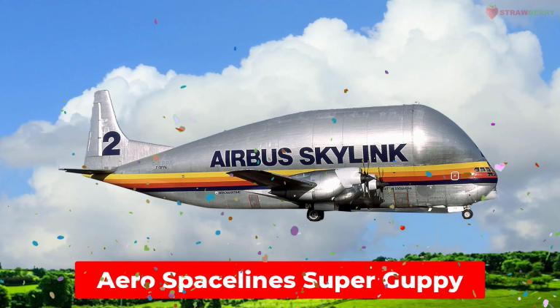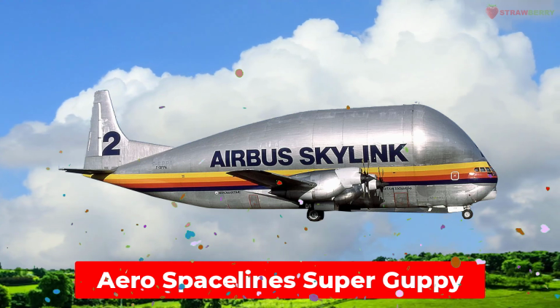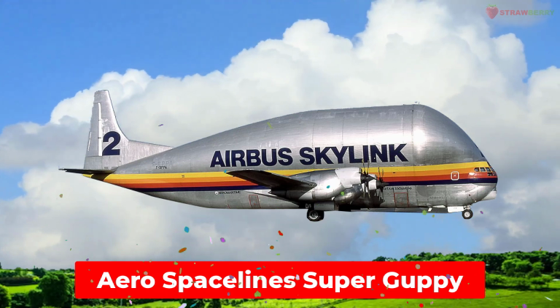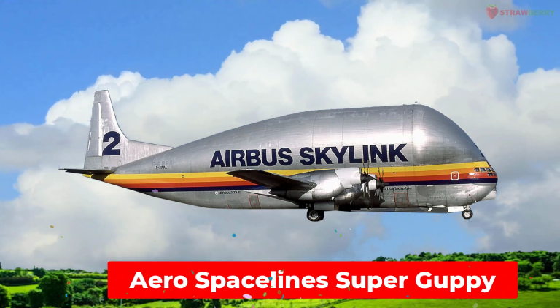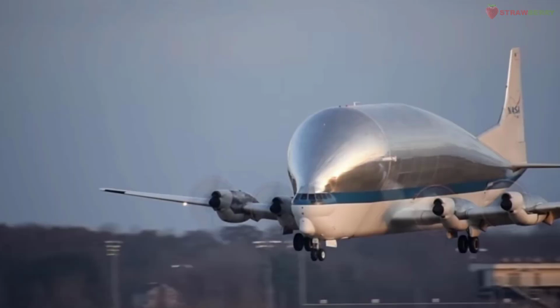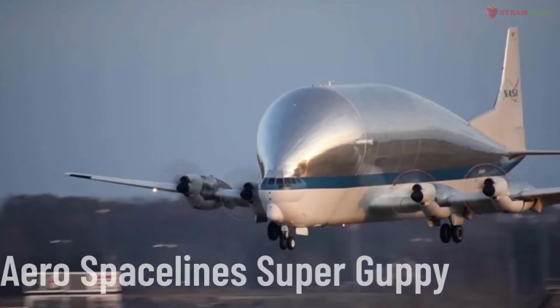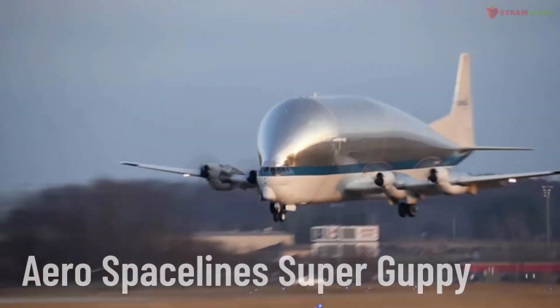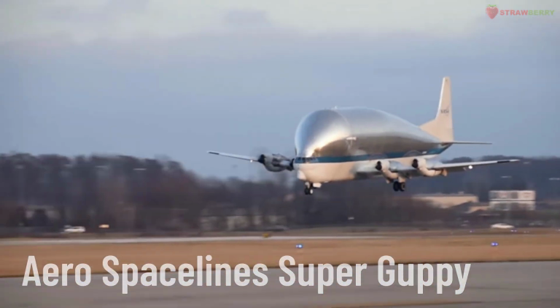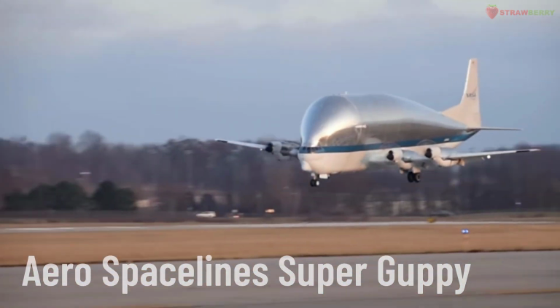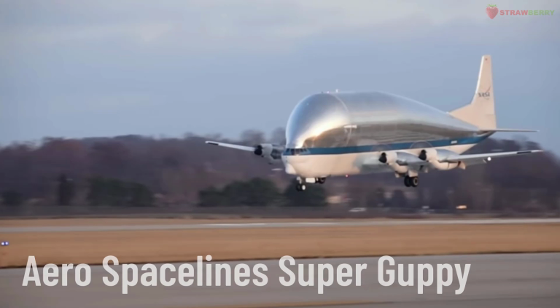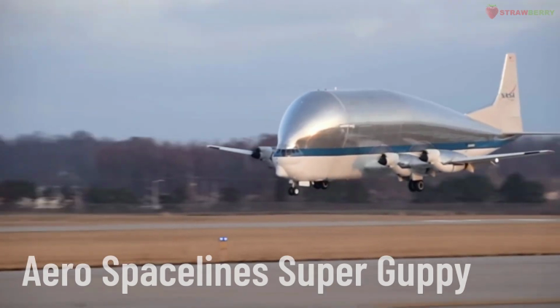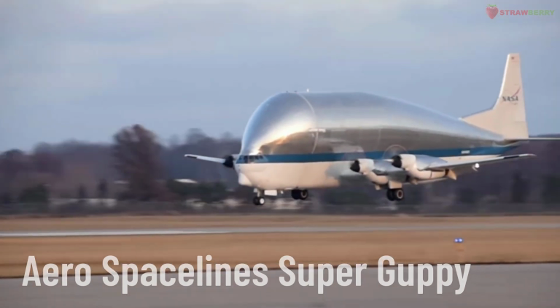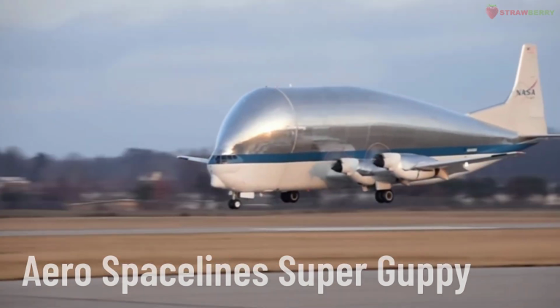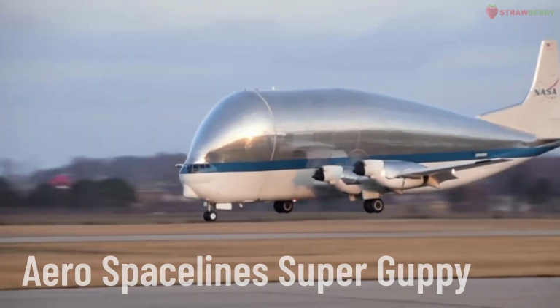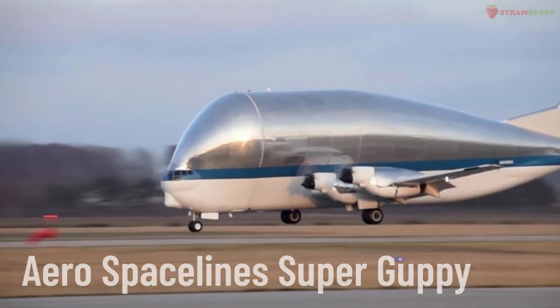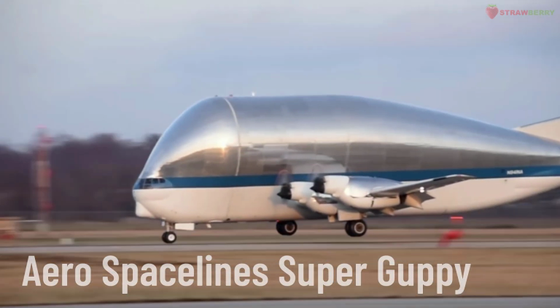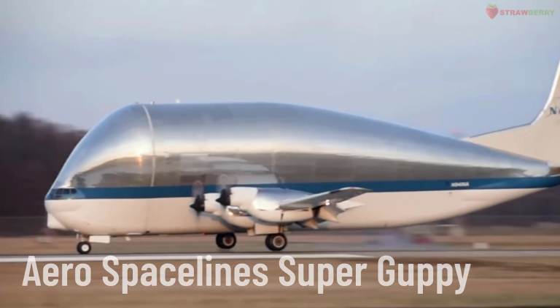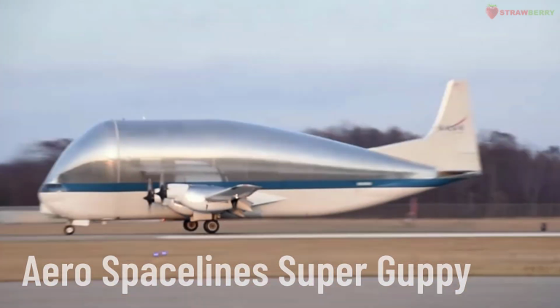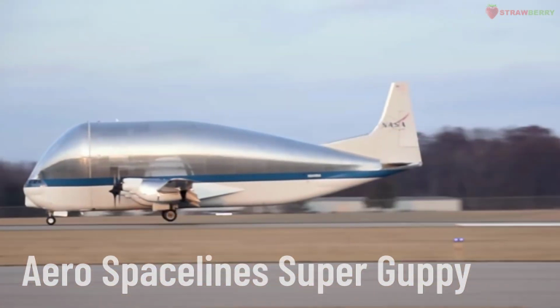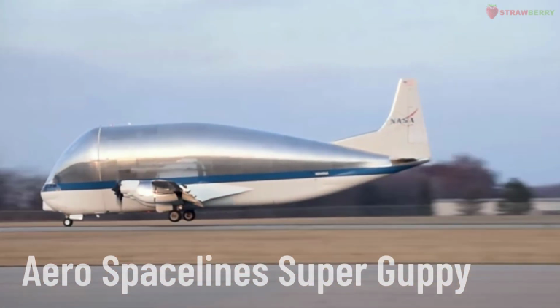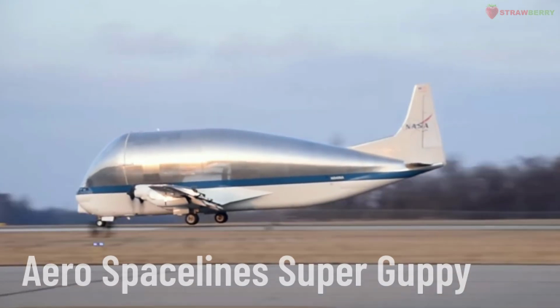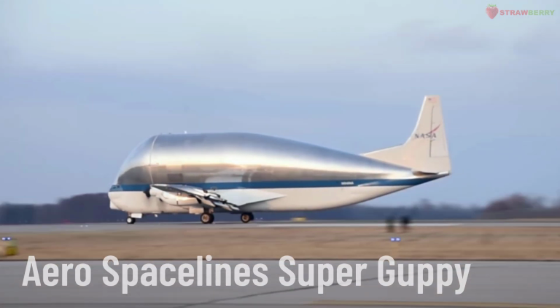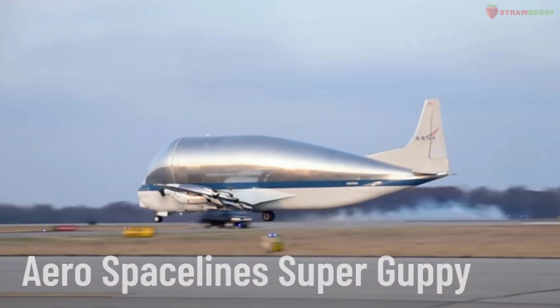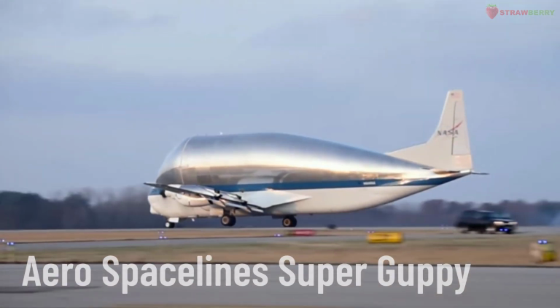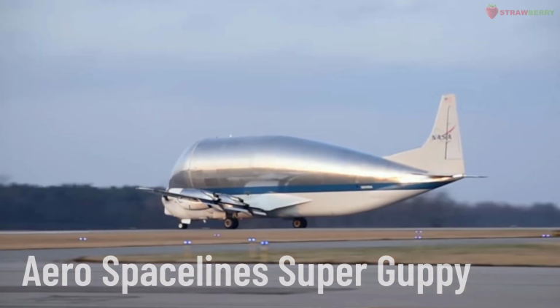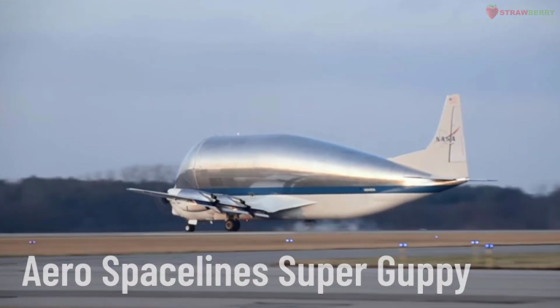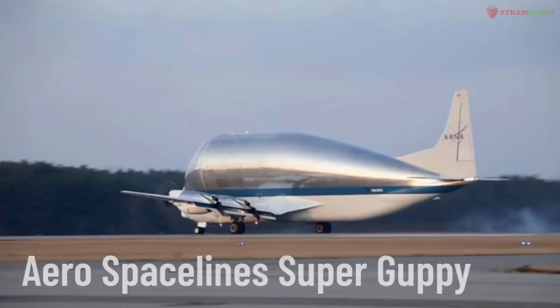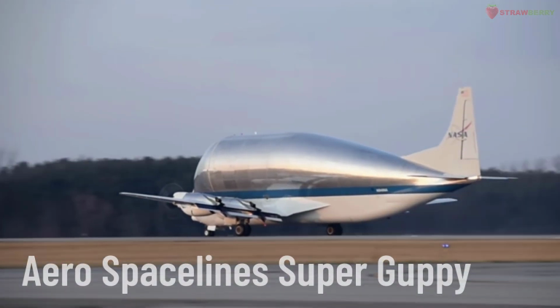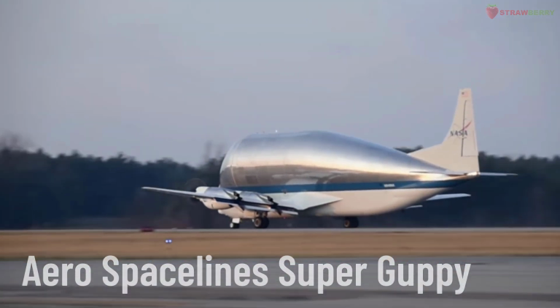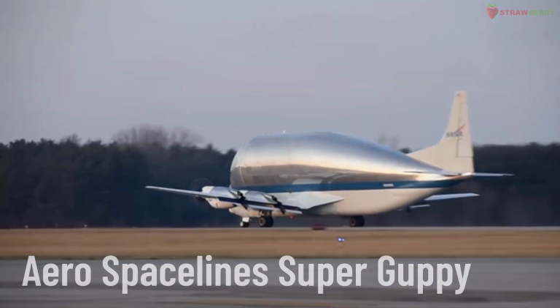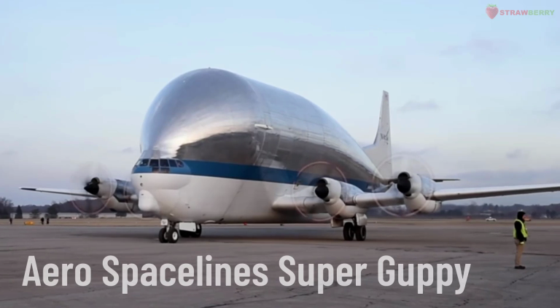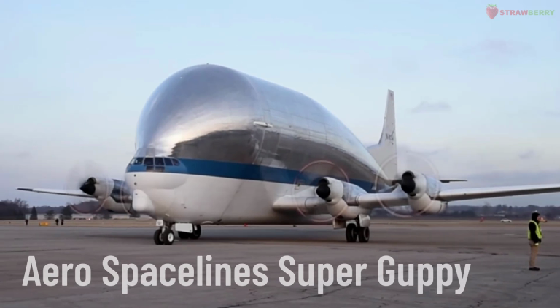Aero Spacelines Super Guppy. A specialized cargo aircraft developed from the Boeing Stratocruiser, designed to transport oversized and bulky cargo such as spacecraft components and aircraft parts.